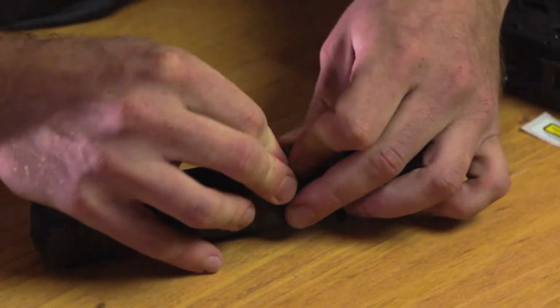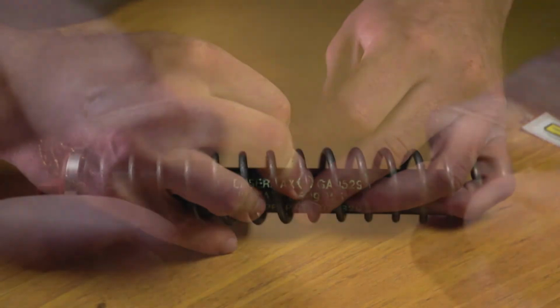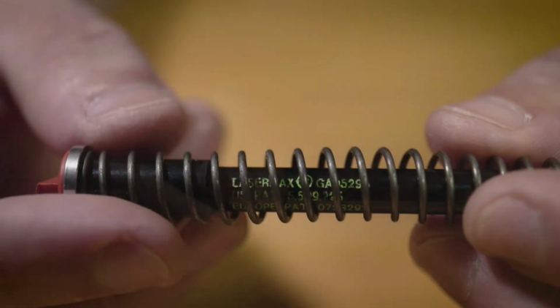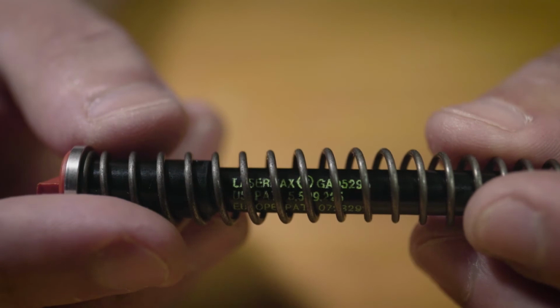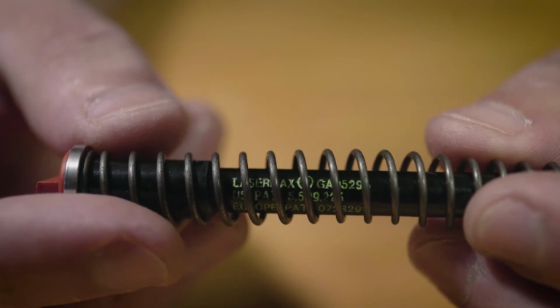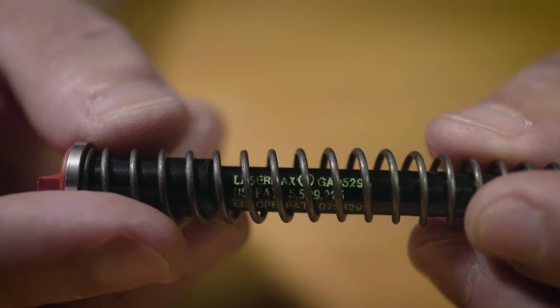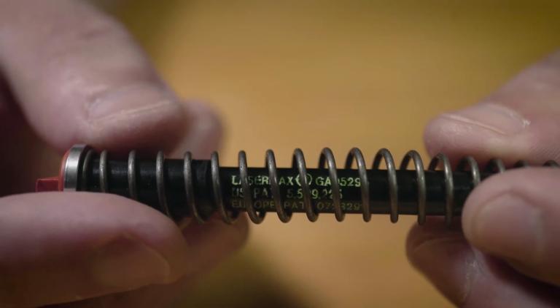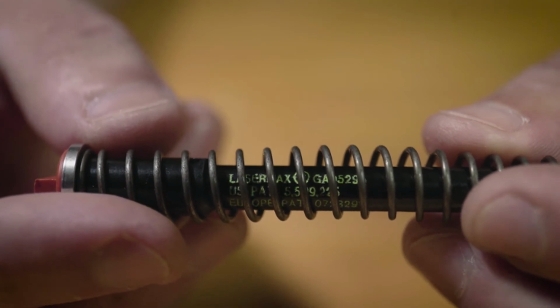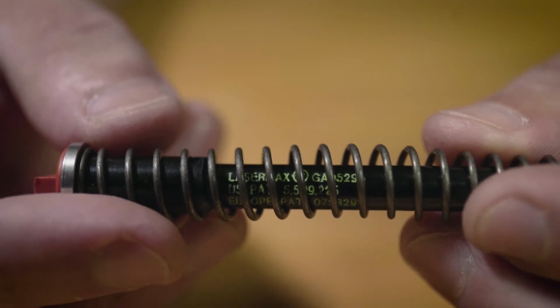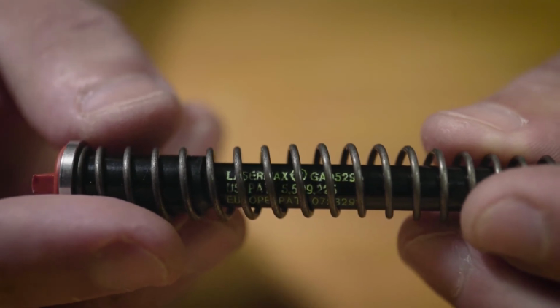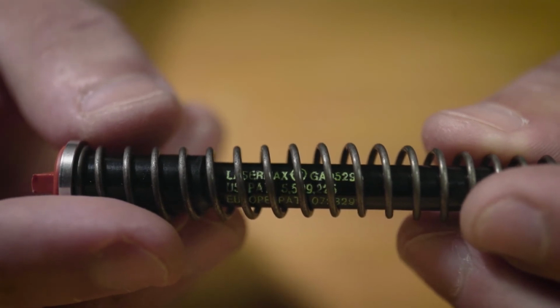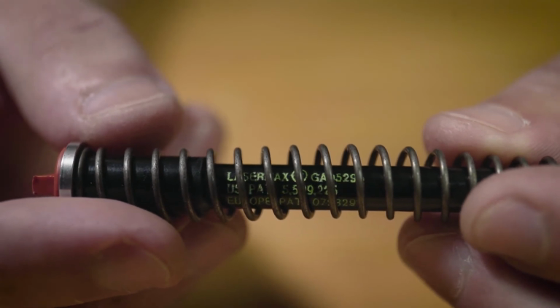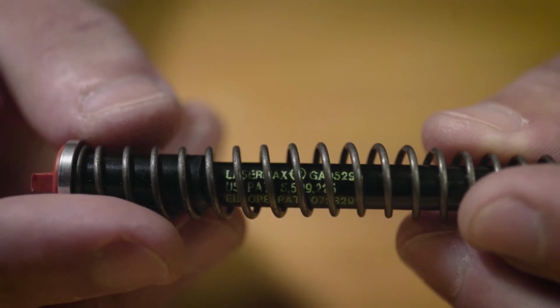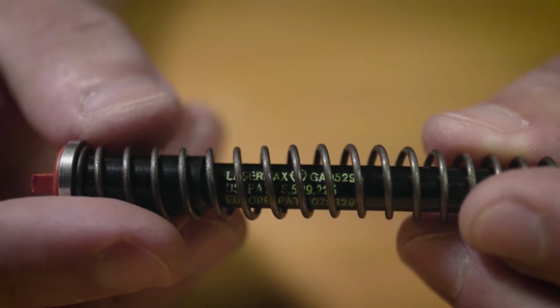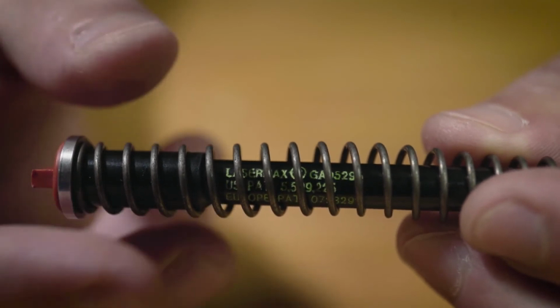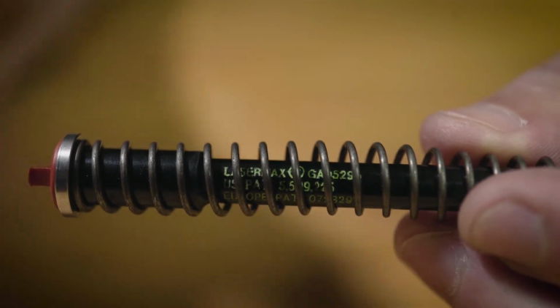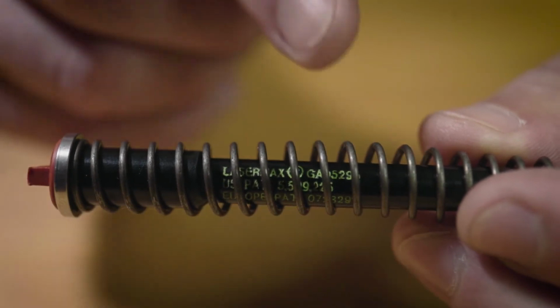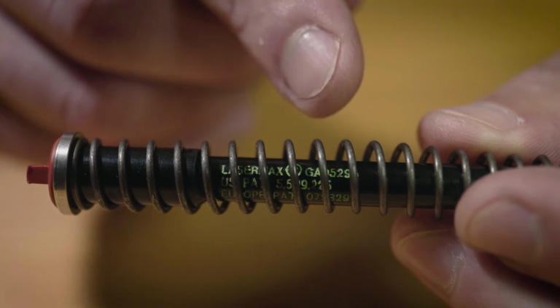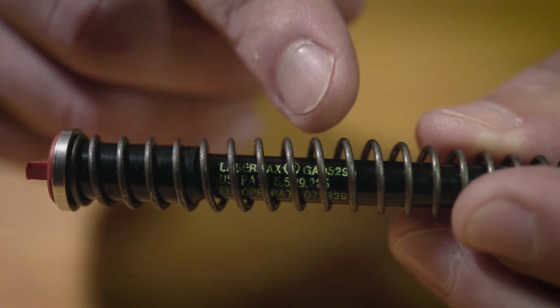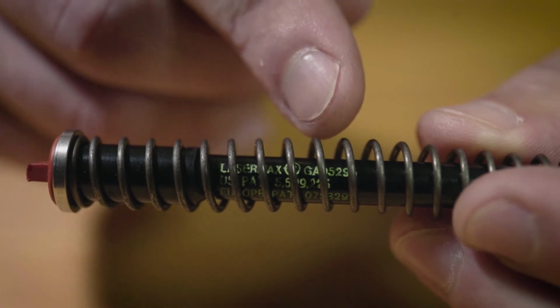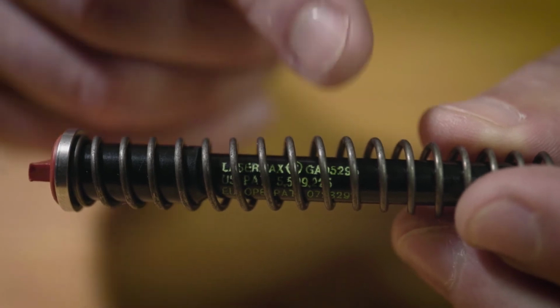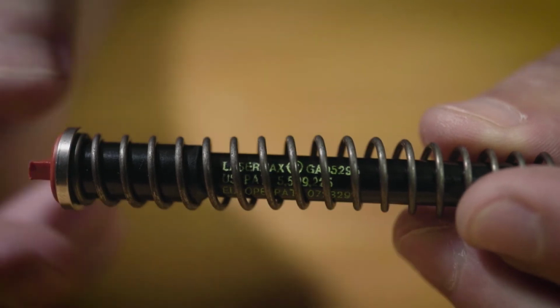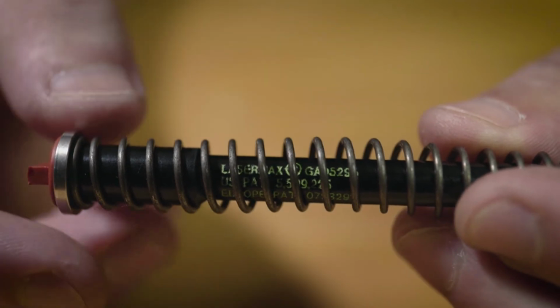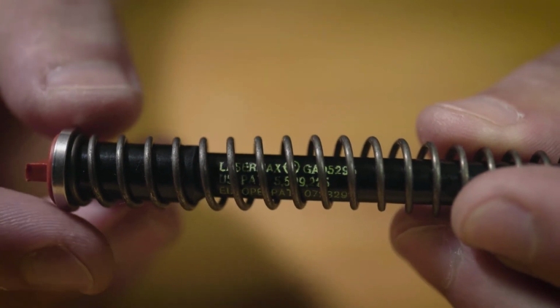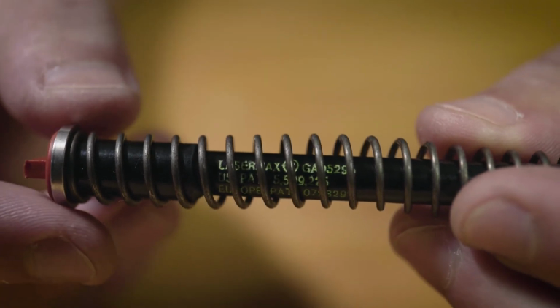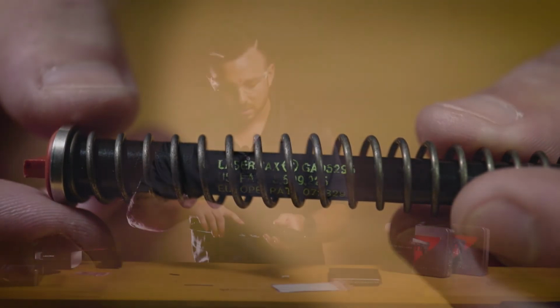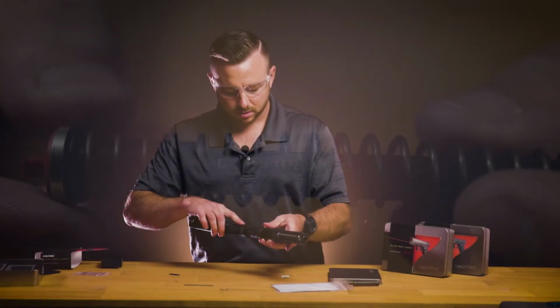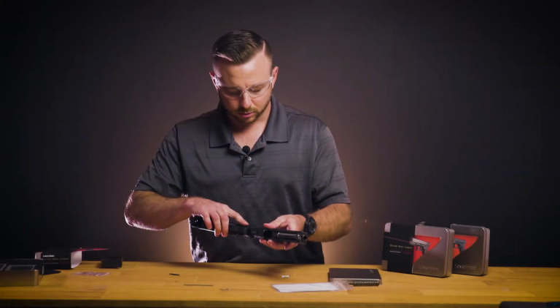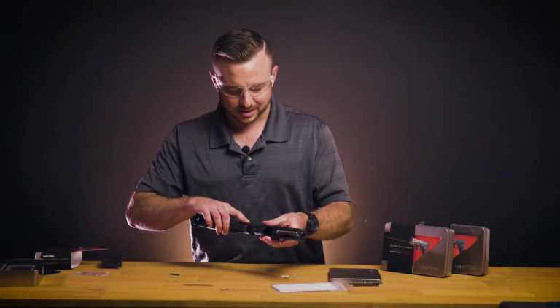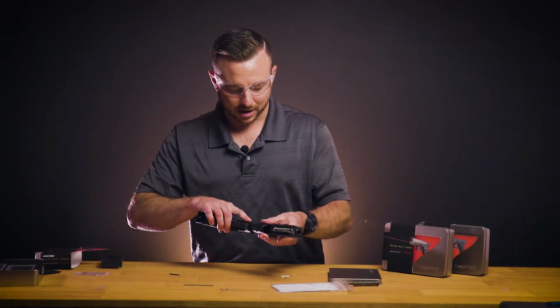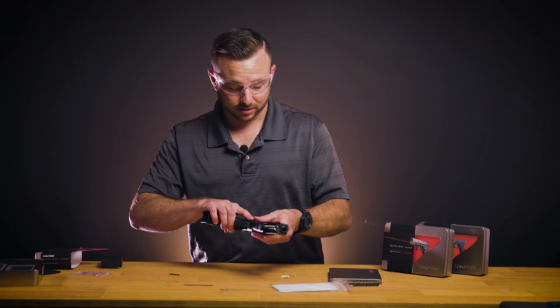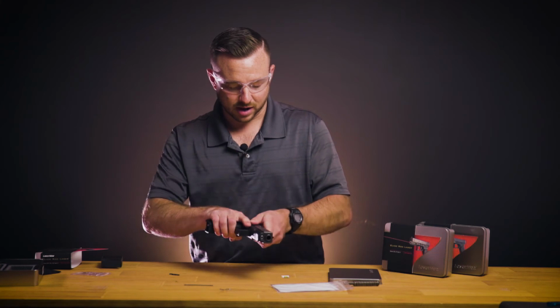For warranty purposes, you want to take note of your laser serial number, which will be printed on the body of the laser and is also on your original packaging. Now put the slide back onto the frame.